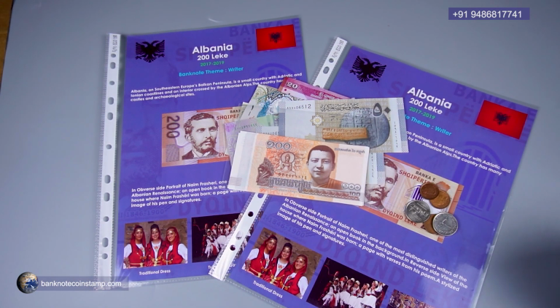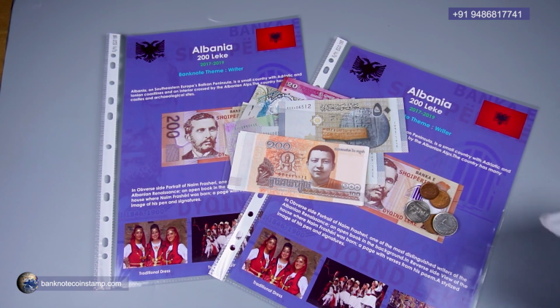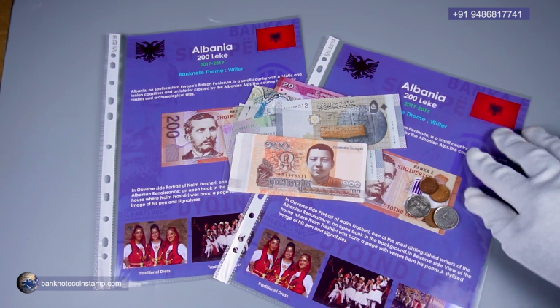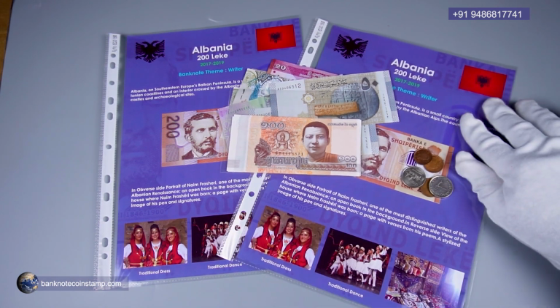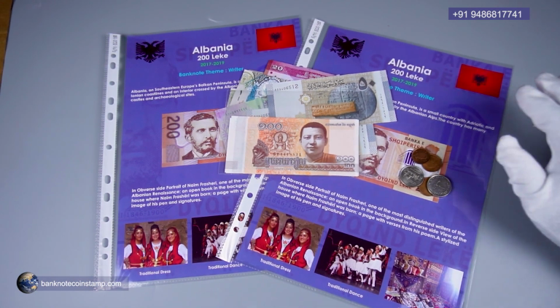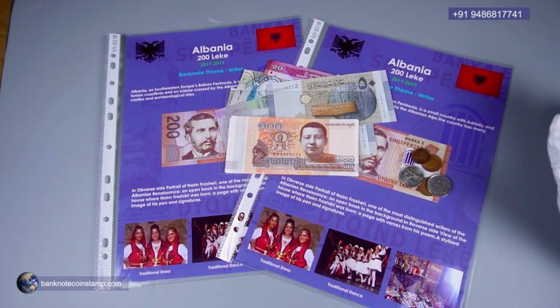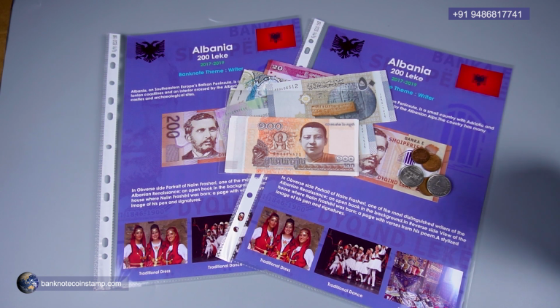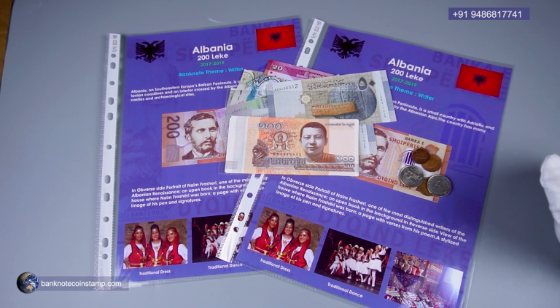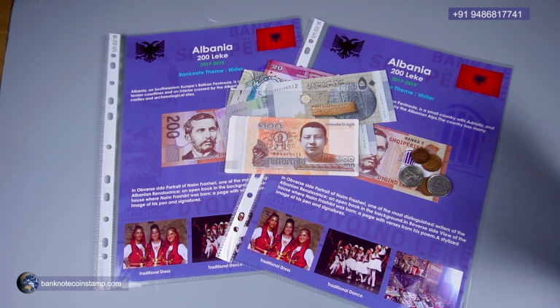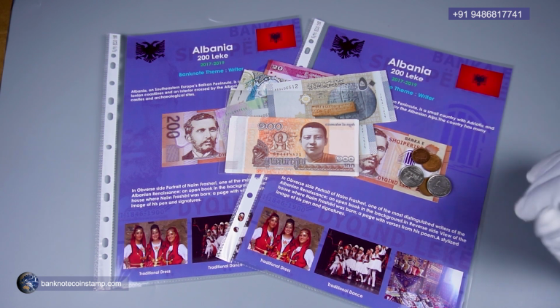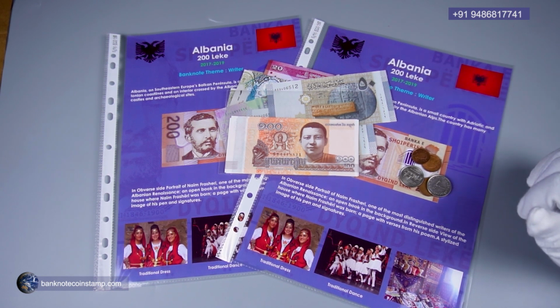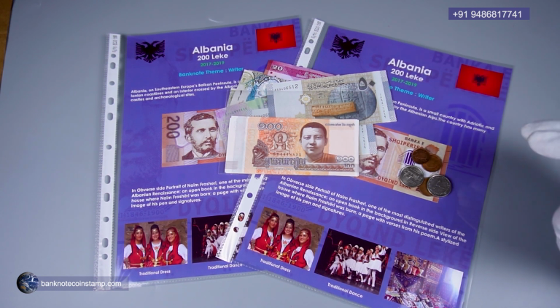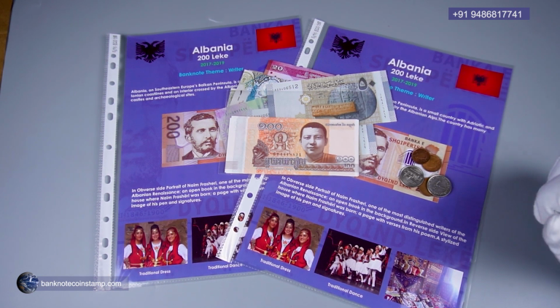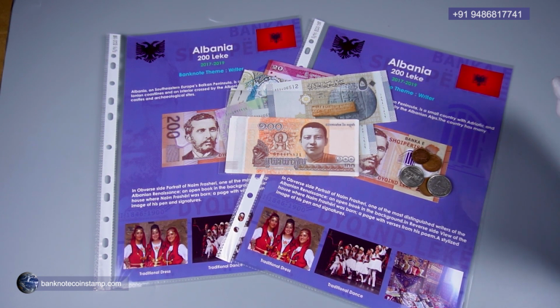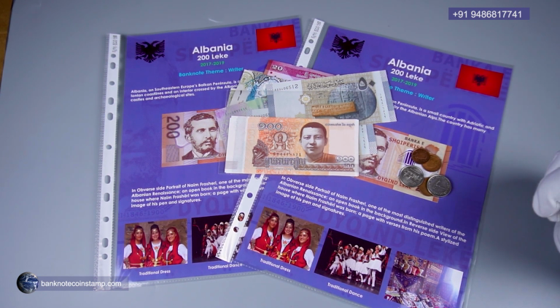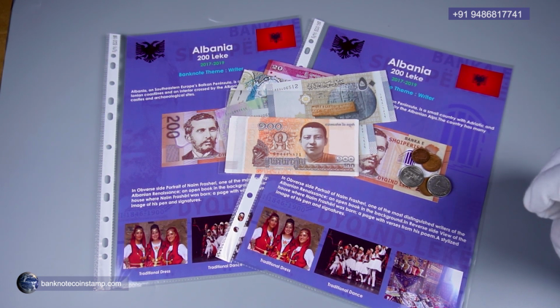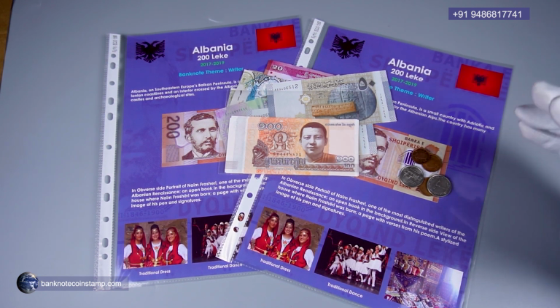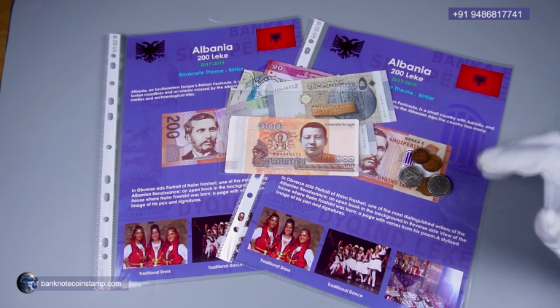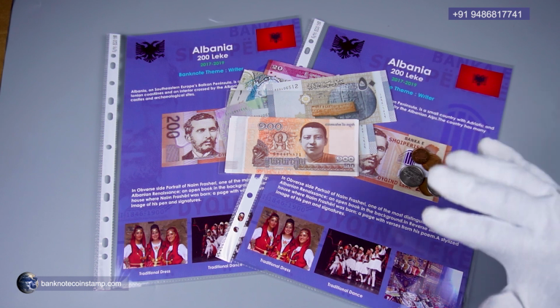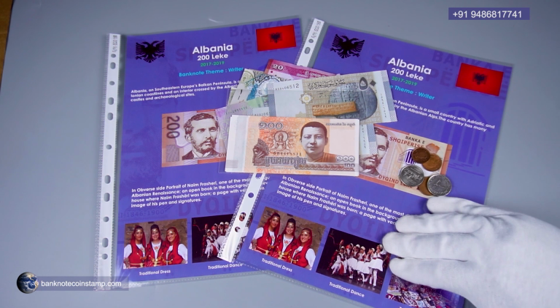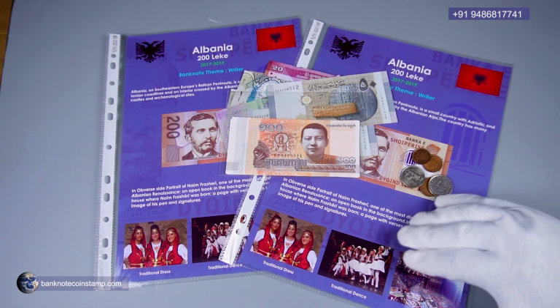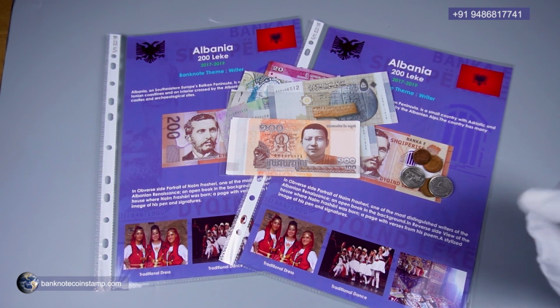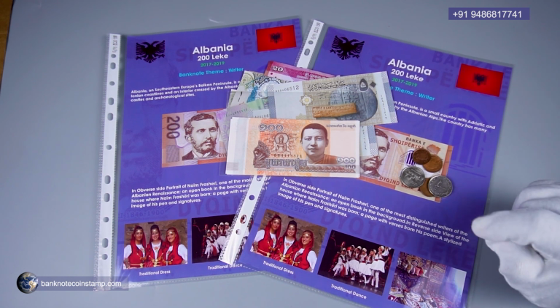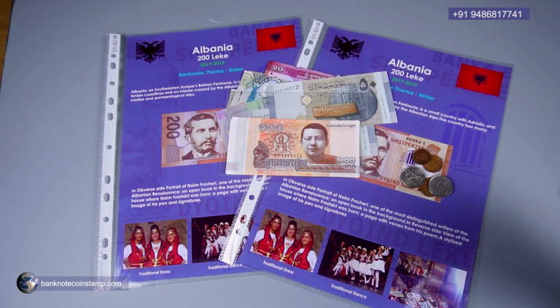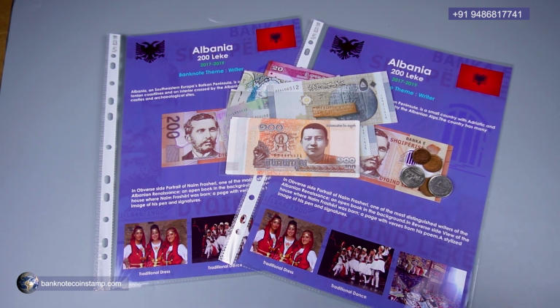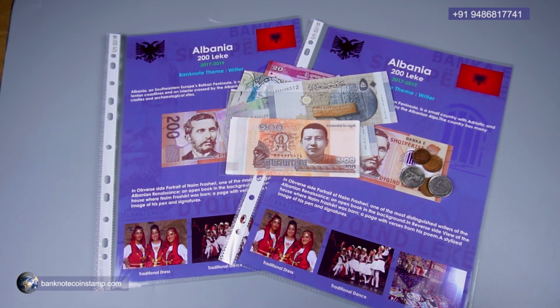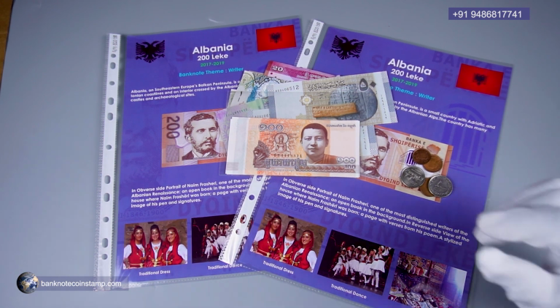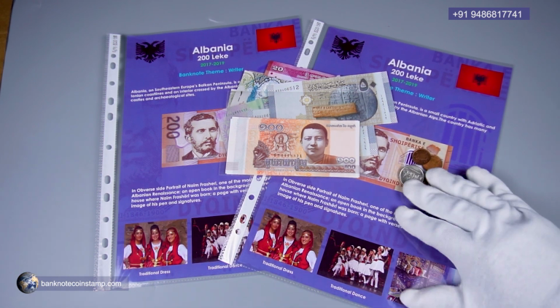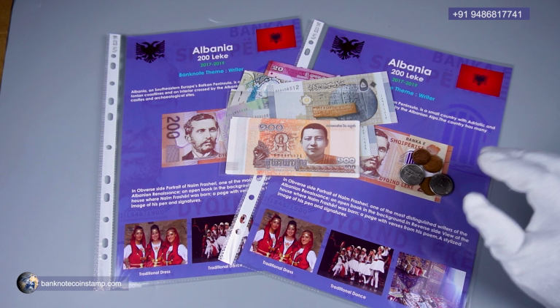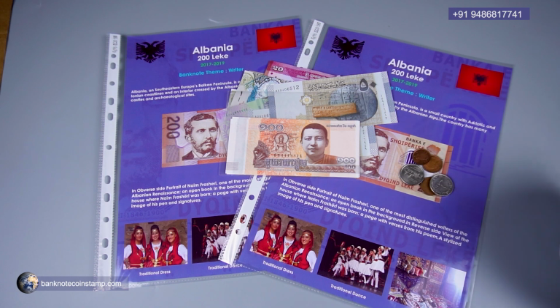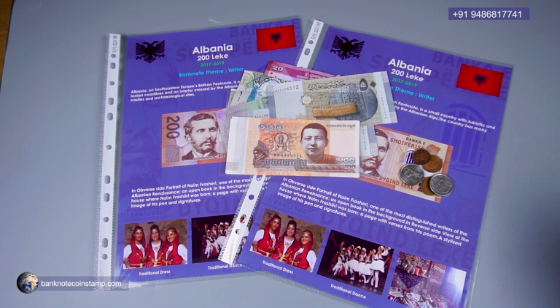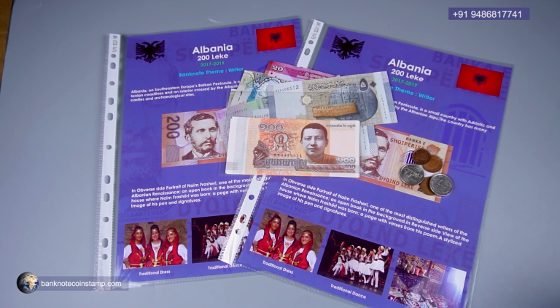Thank you so much for your order. If you want to purchase banknotes, coins, and stamps, you can check out our website at banknotecoinsstamp.com — link in the description below. Thank you friends, take care.